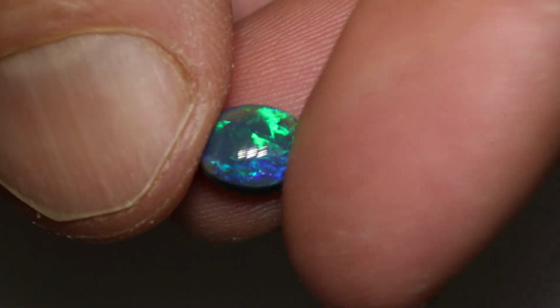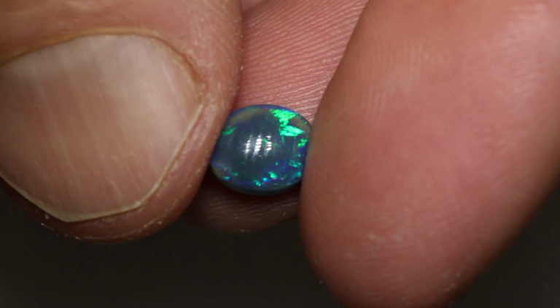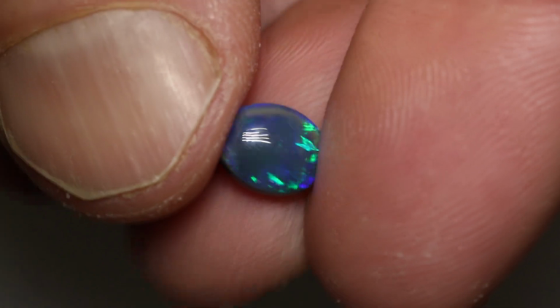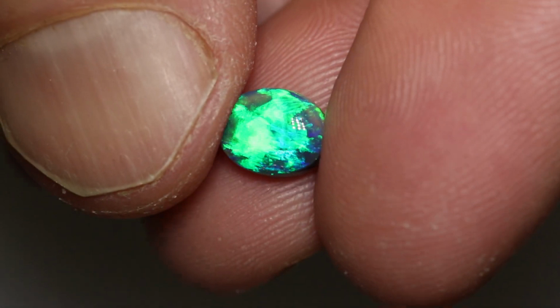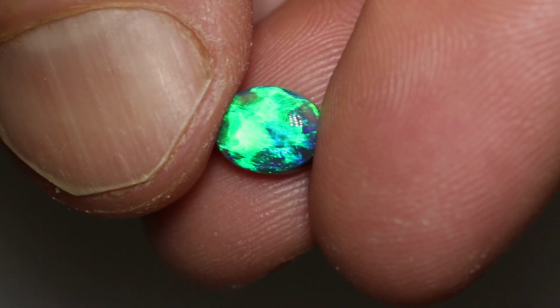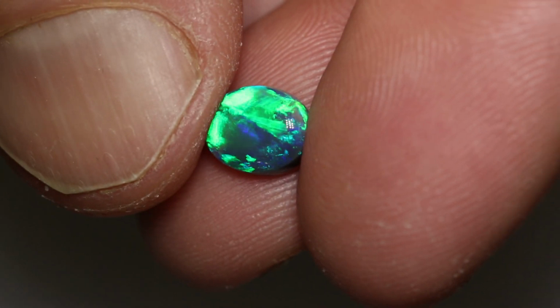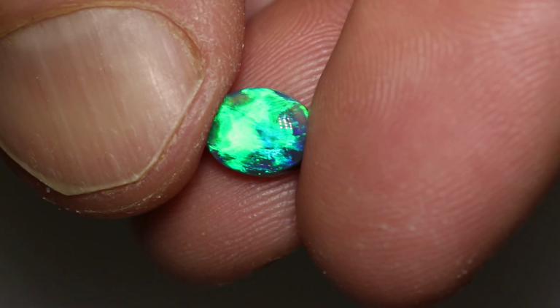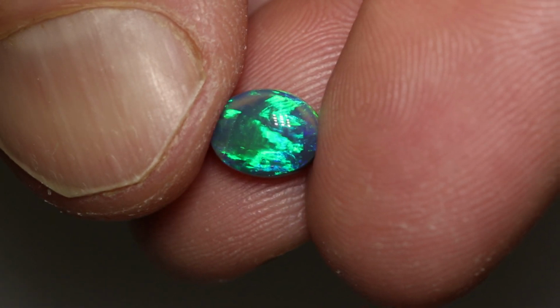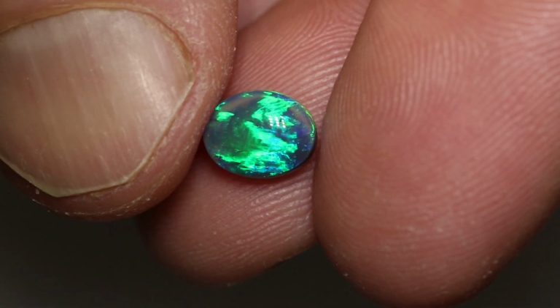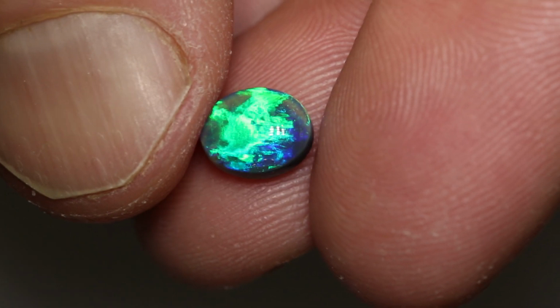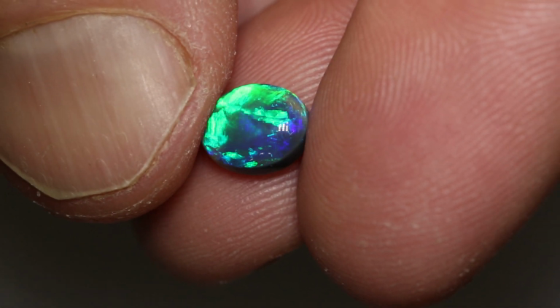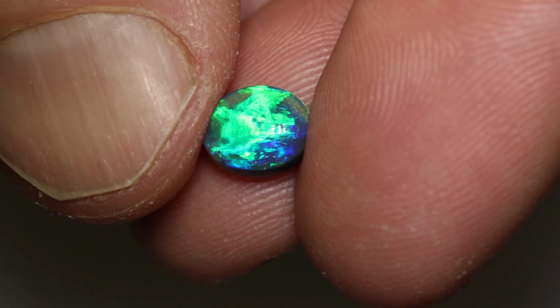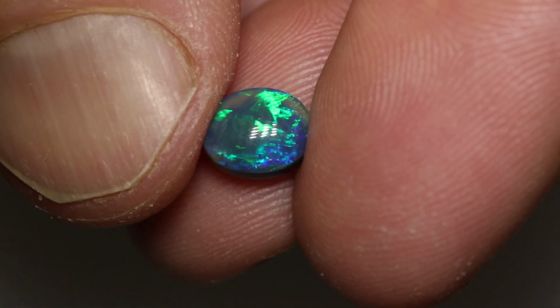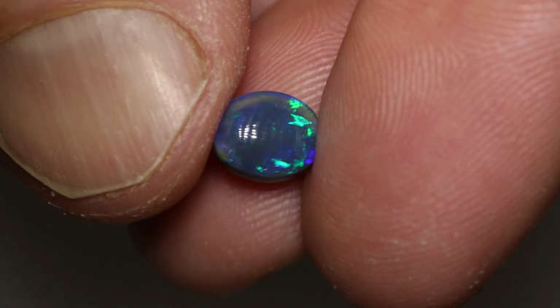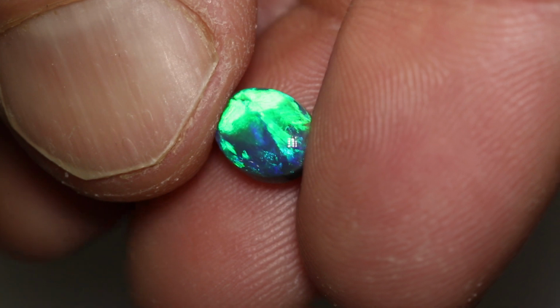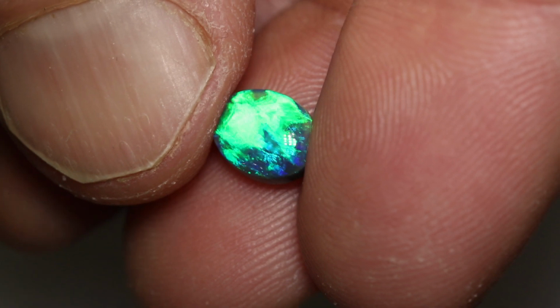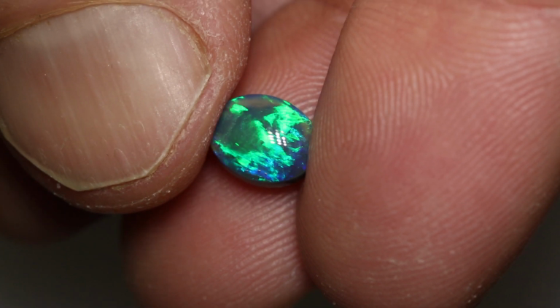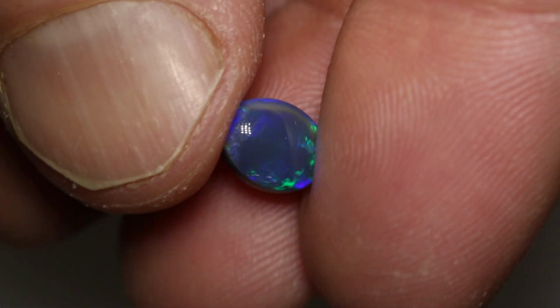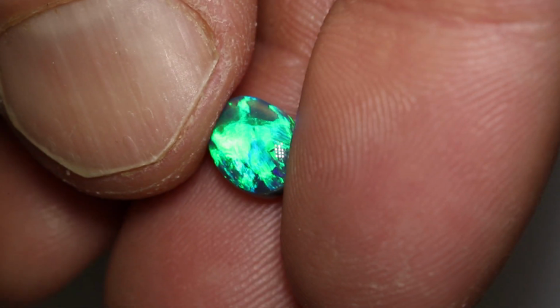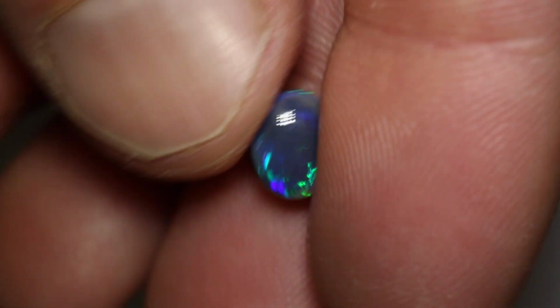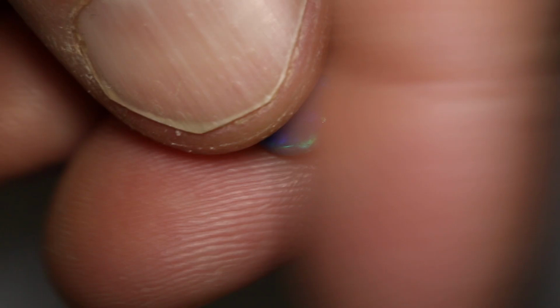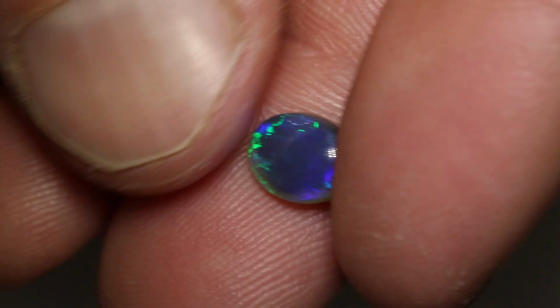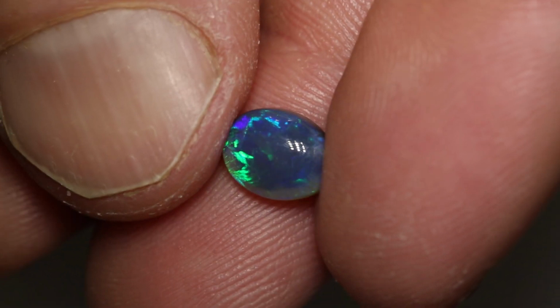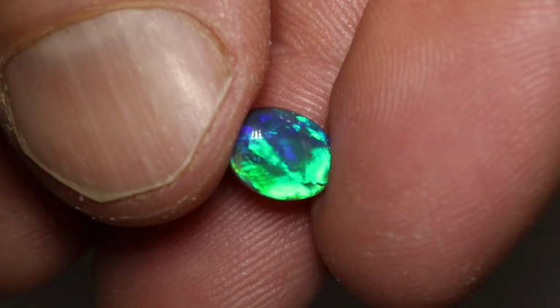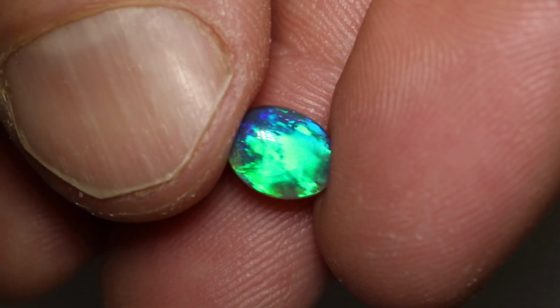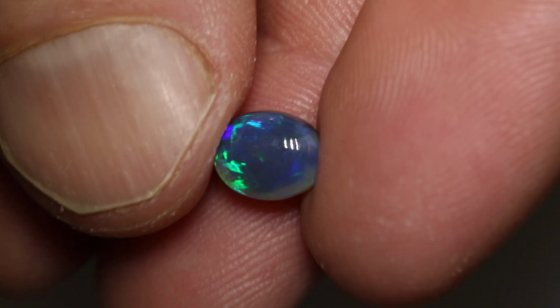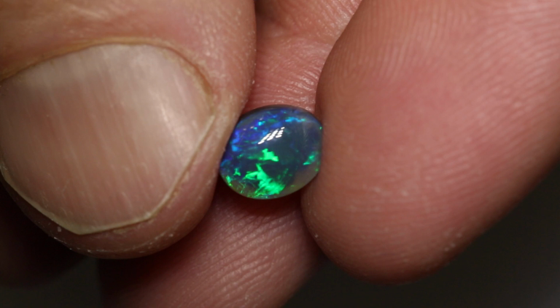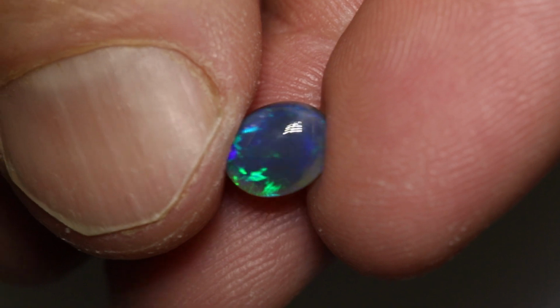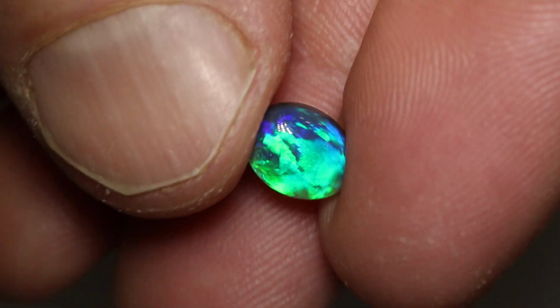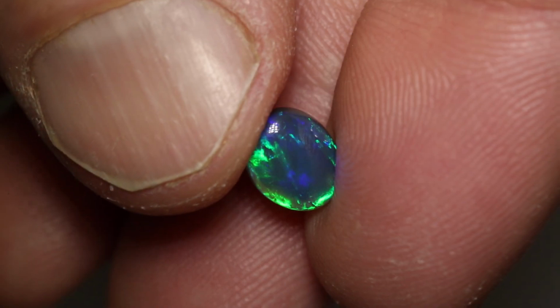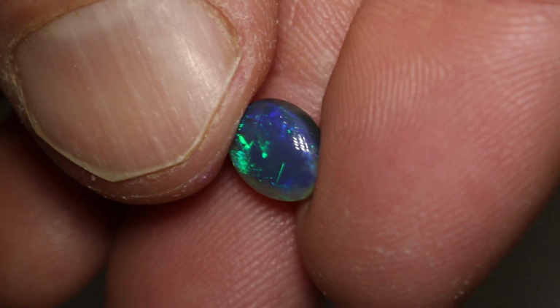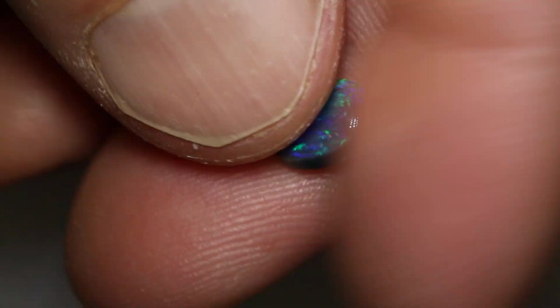Gorgeous black opal, very nice broad flash or flame pattern going across the stone. Mostly green, with some hints of blue in there as well. And it will make a phenomenal ringstone.